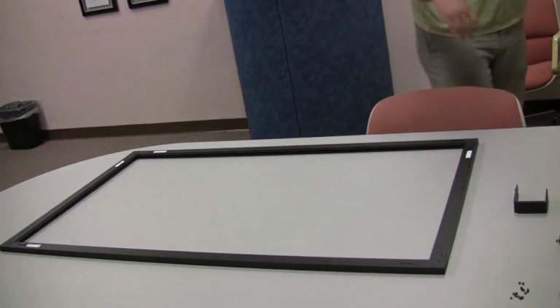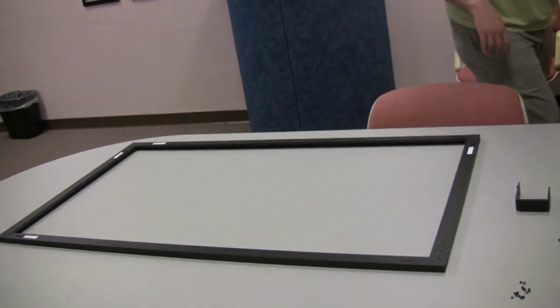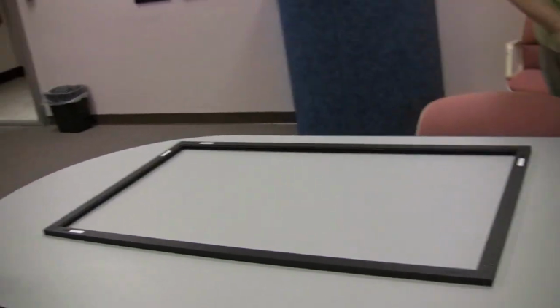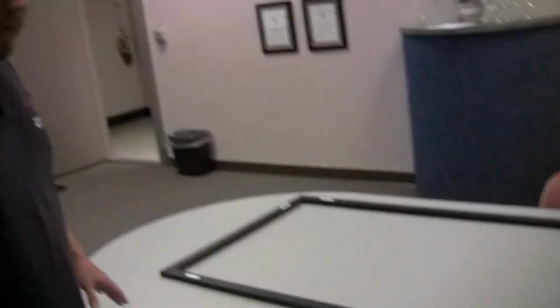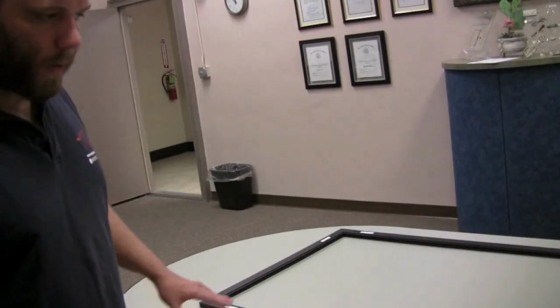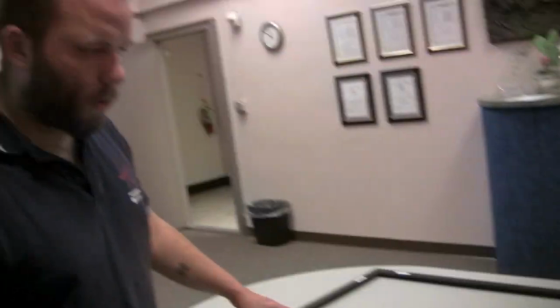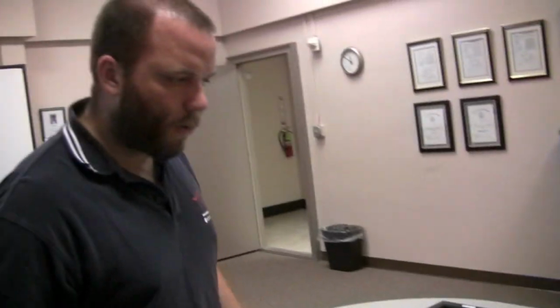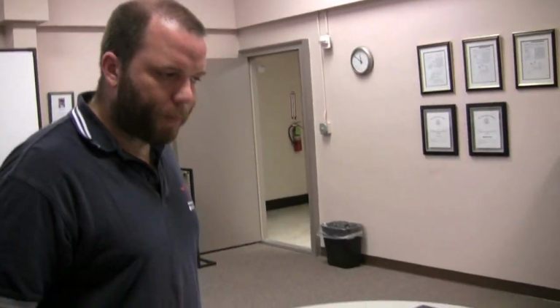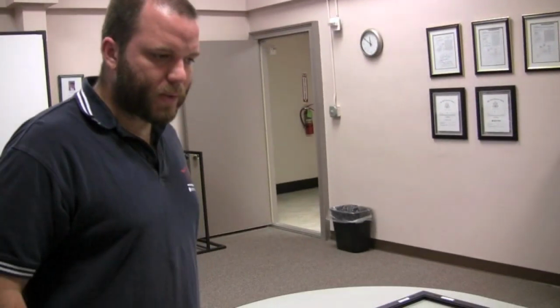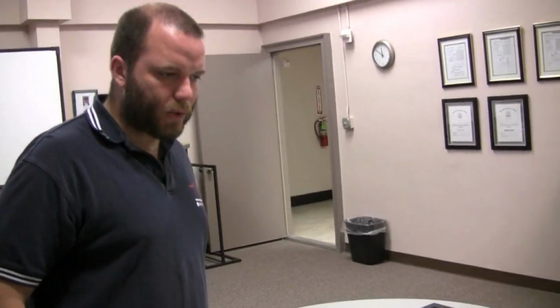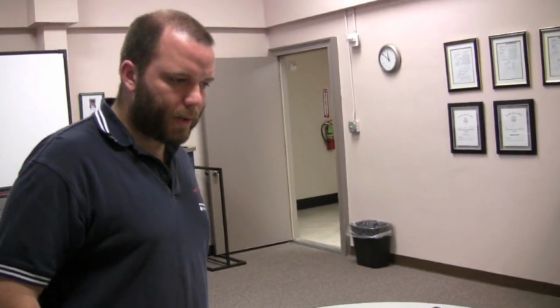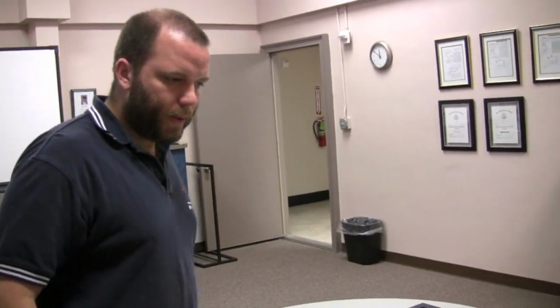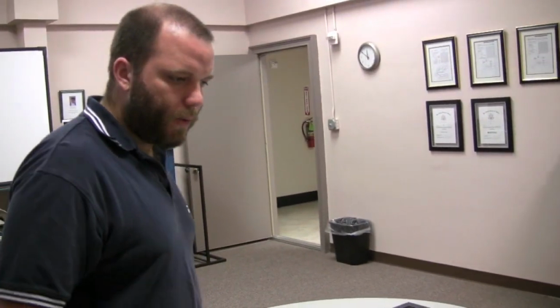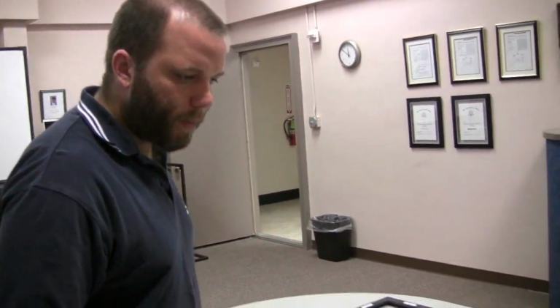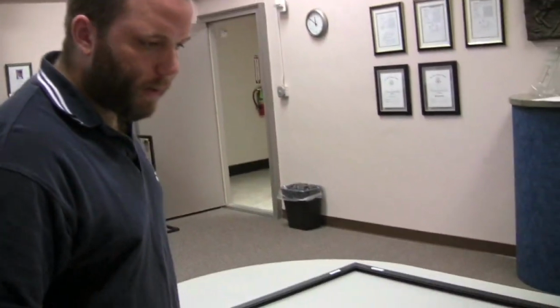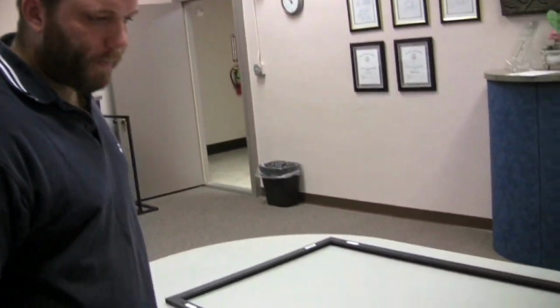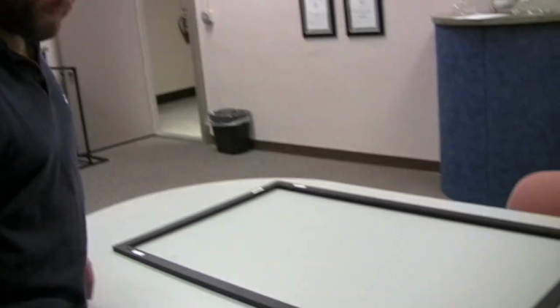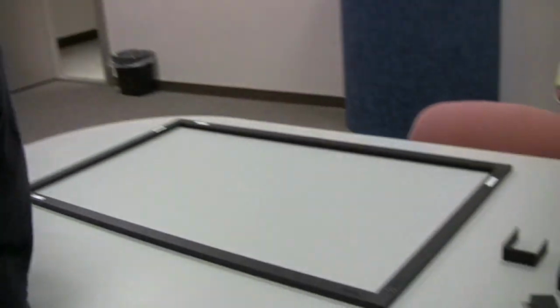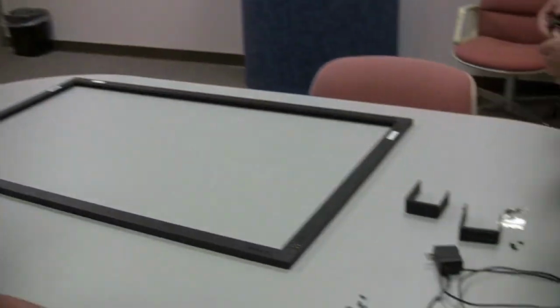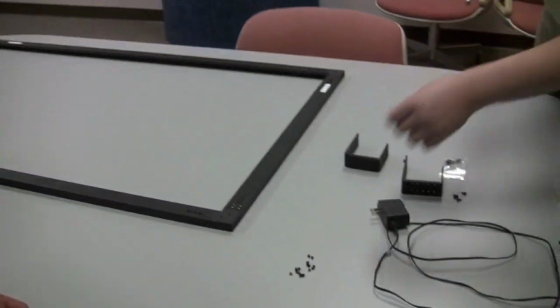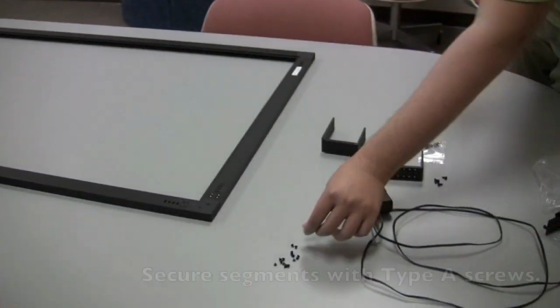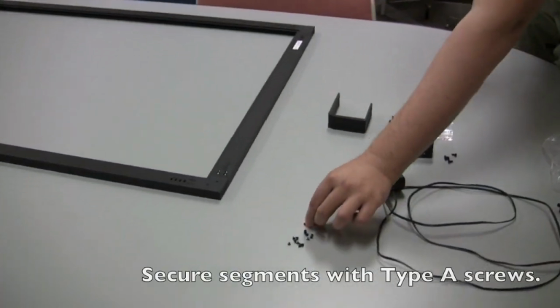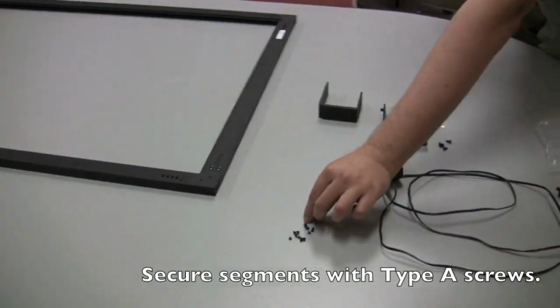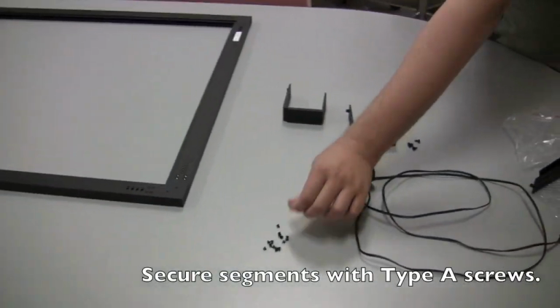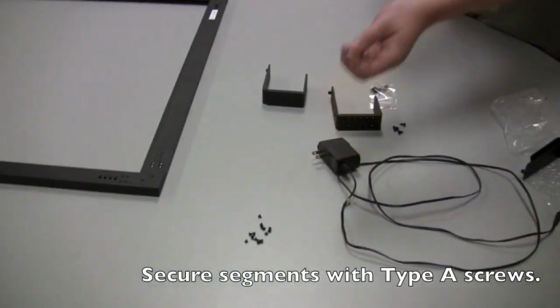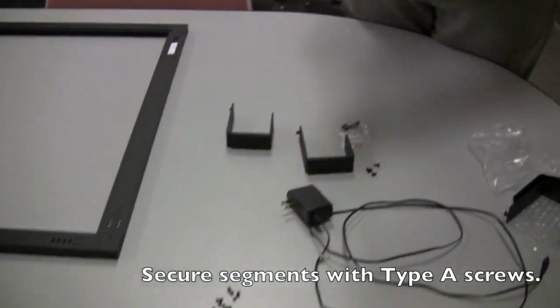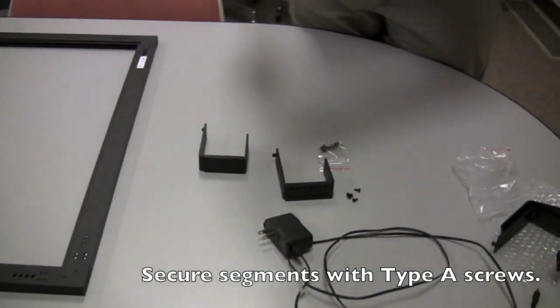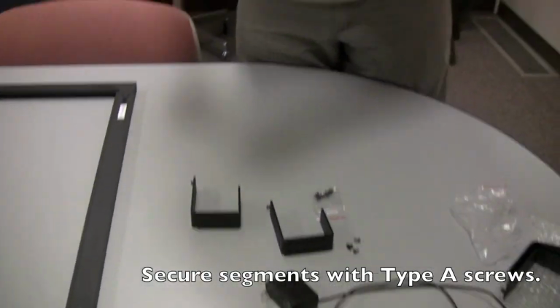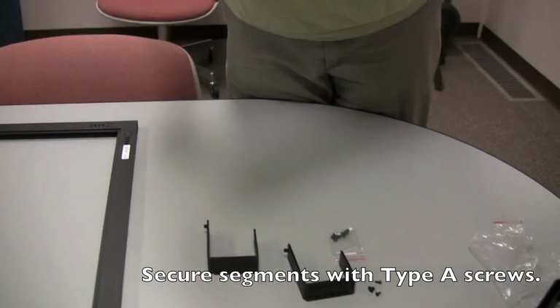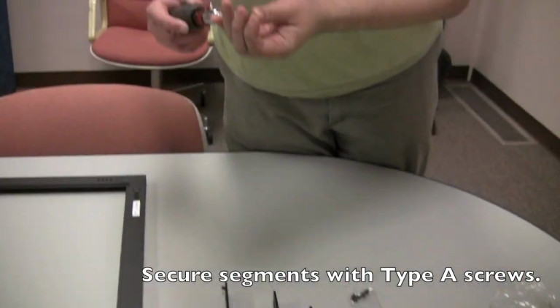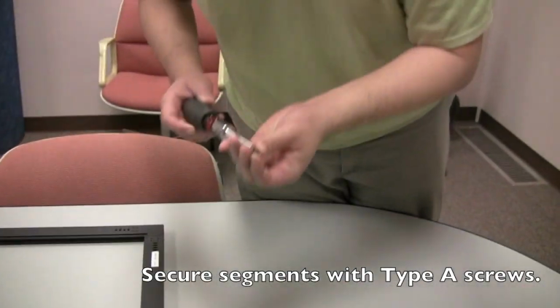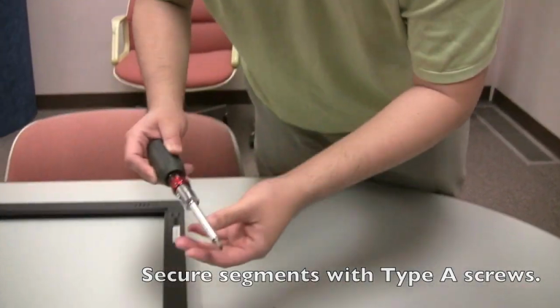After making sure that all four pieces are joined, you can then begin with a Phillips head screwdriver to secure all the screws.